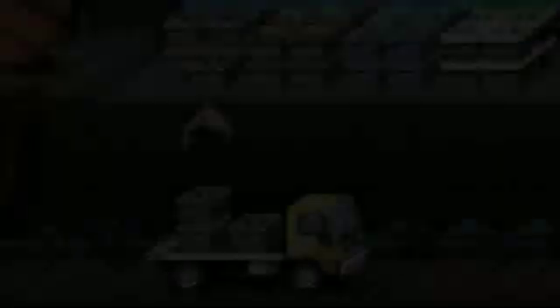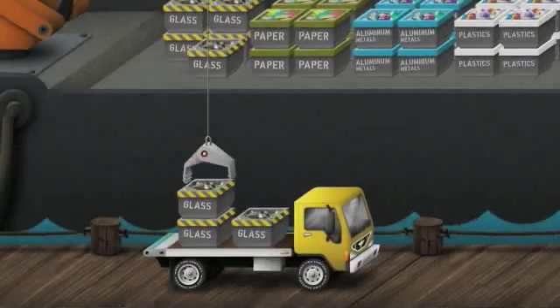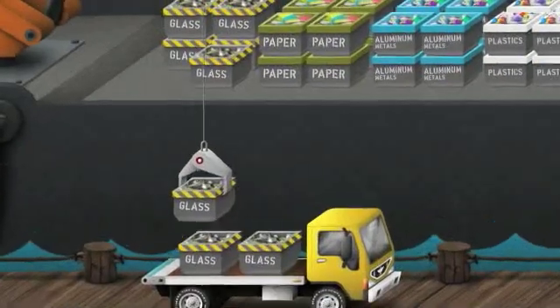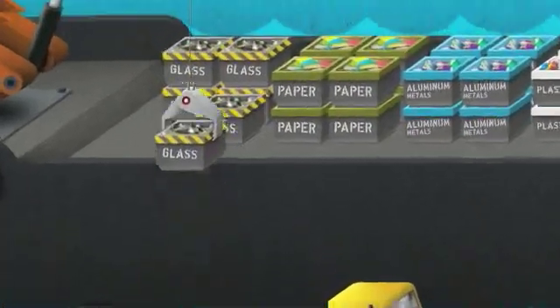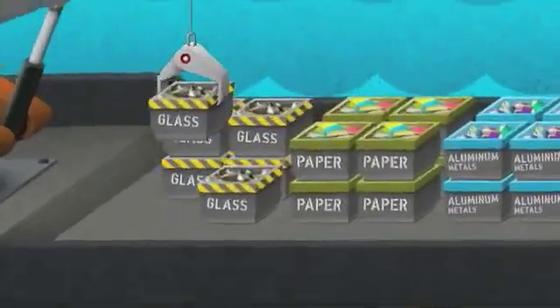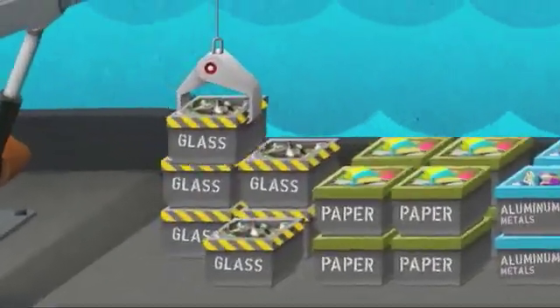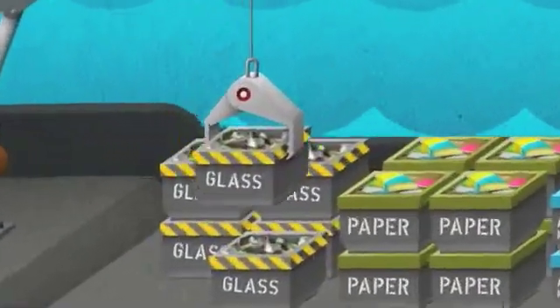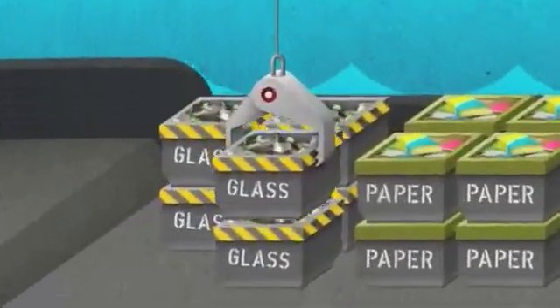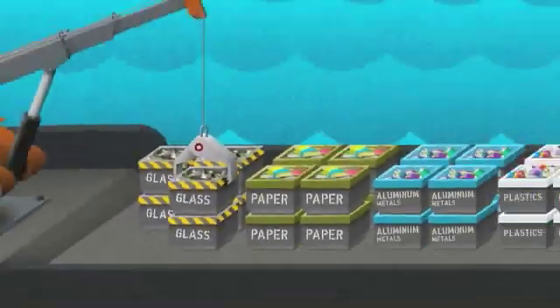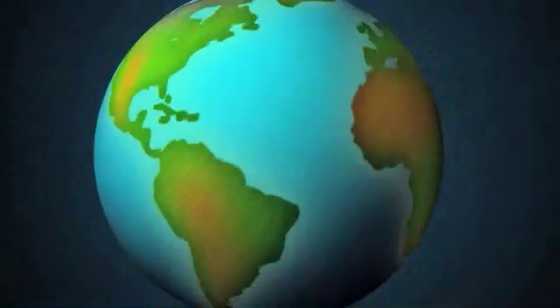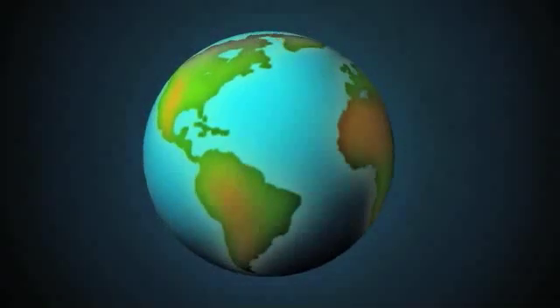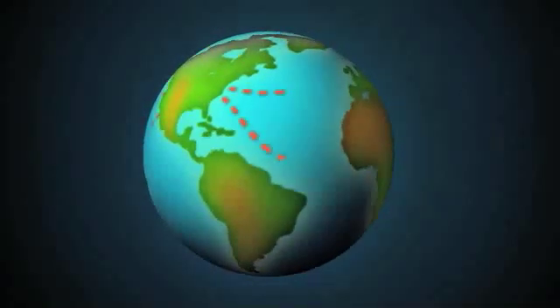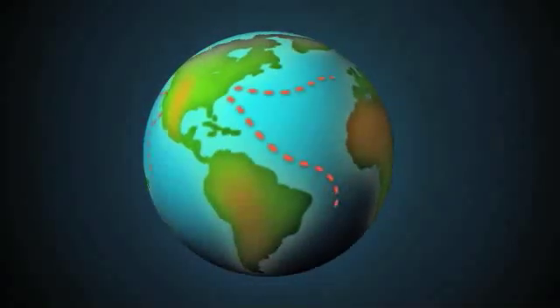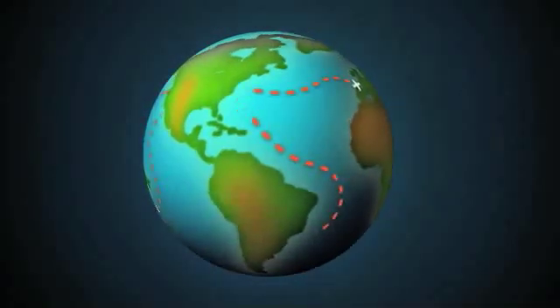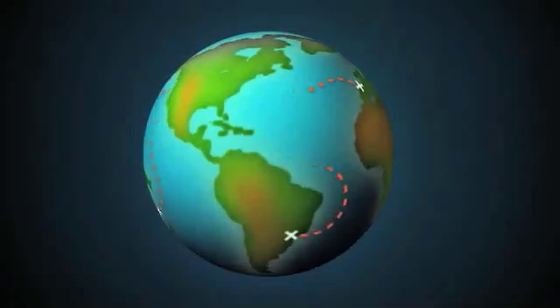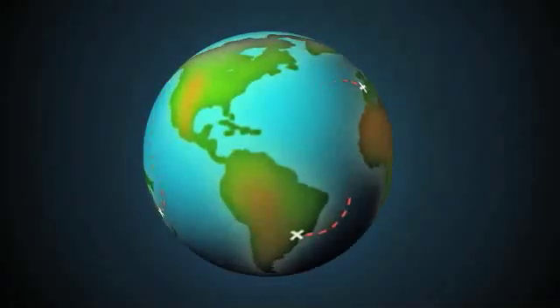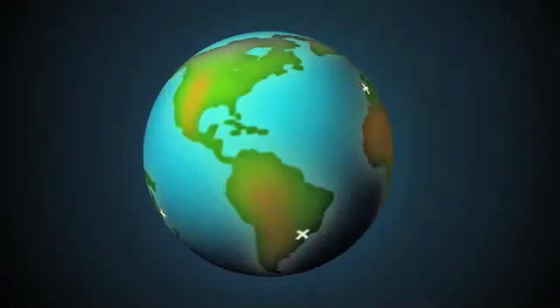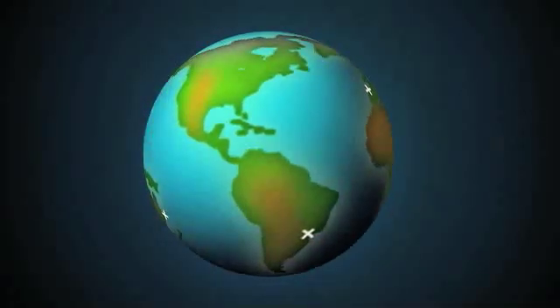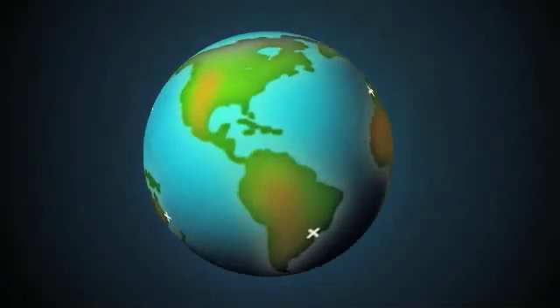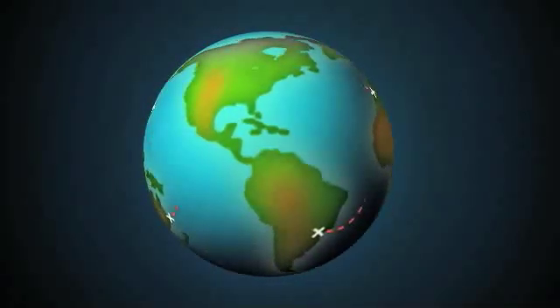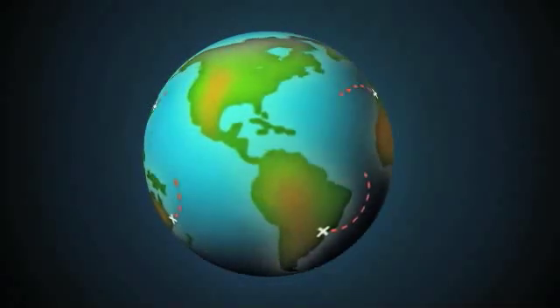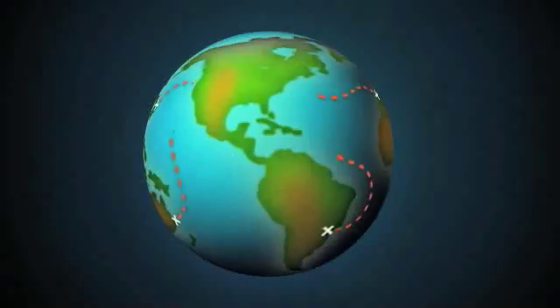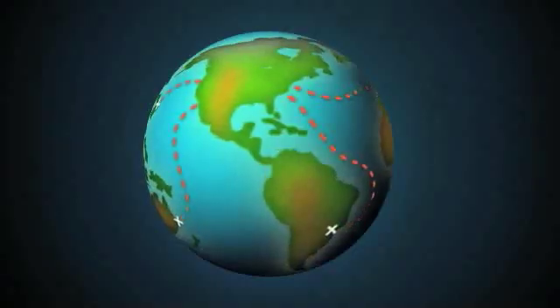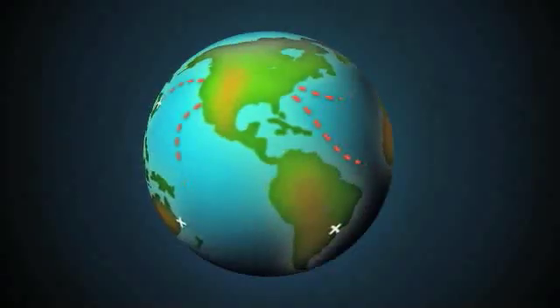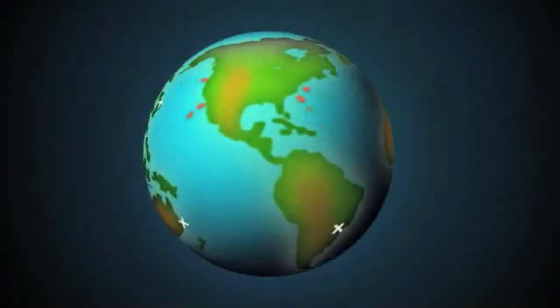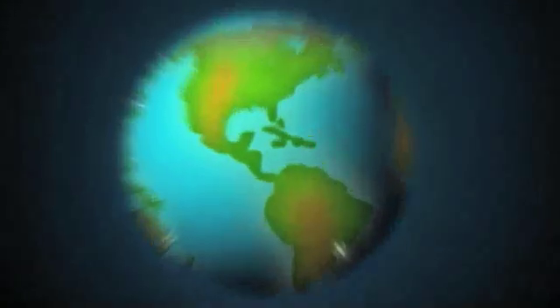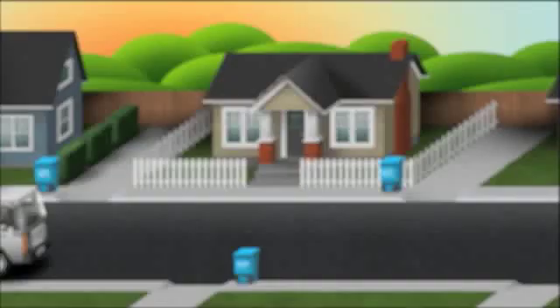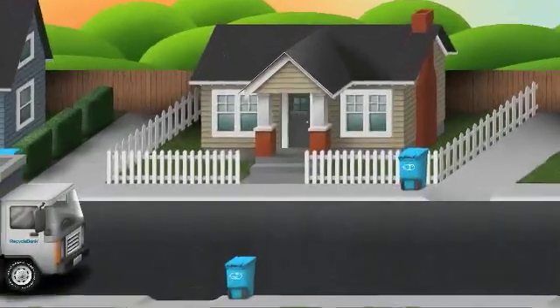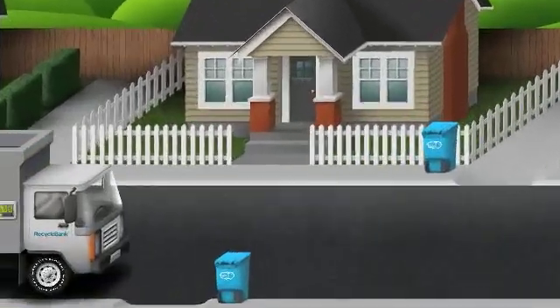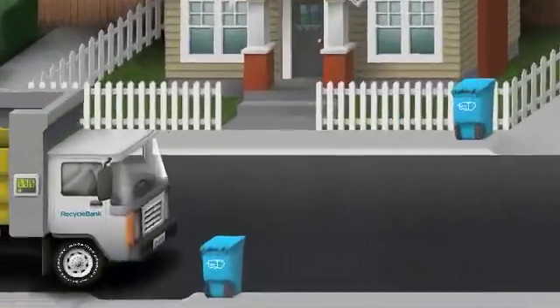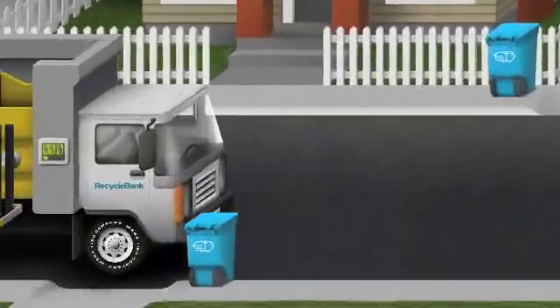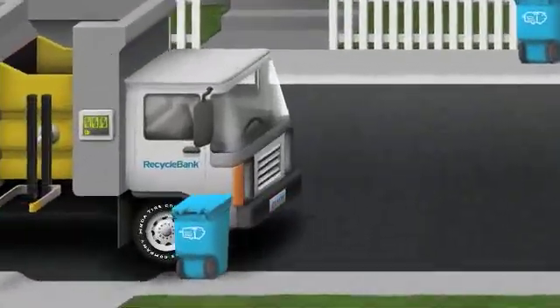You might think that the story ends there, but many recycled materials are sent overseas where they are made into new products, some of which are shipped back to be used and recycled again. It goes to show that our planet really is just one big neighborhood.